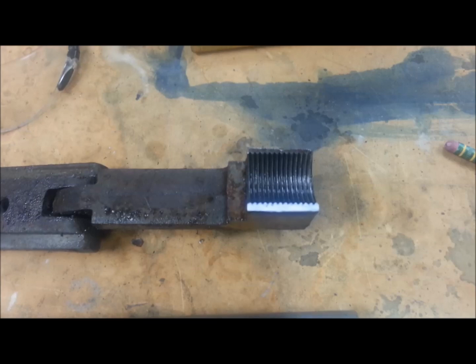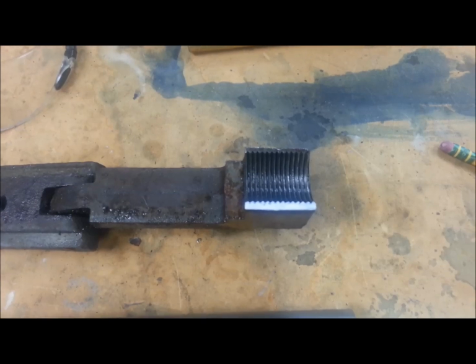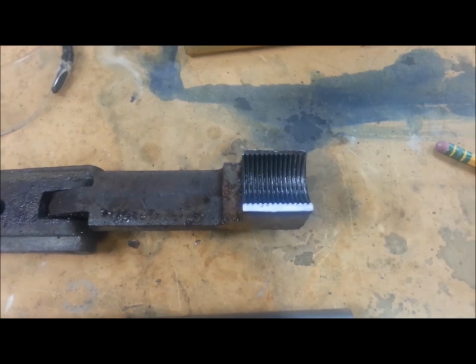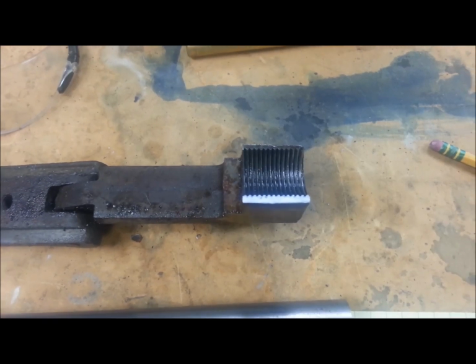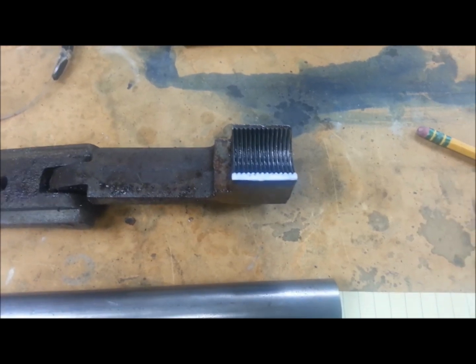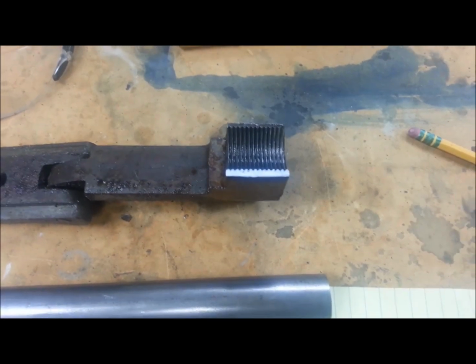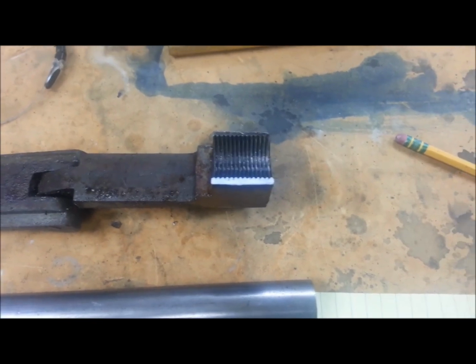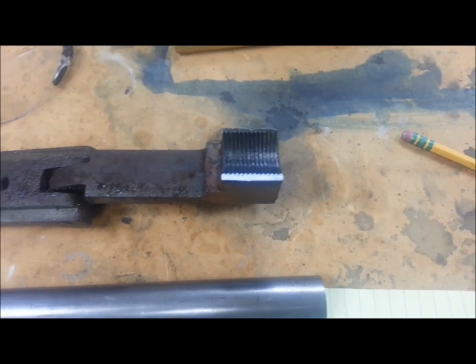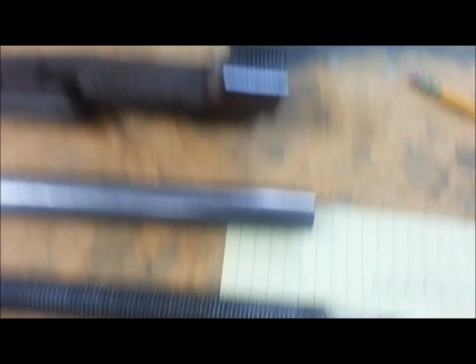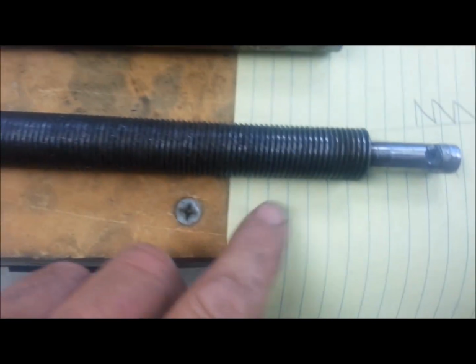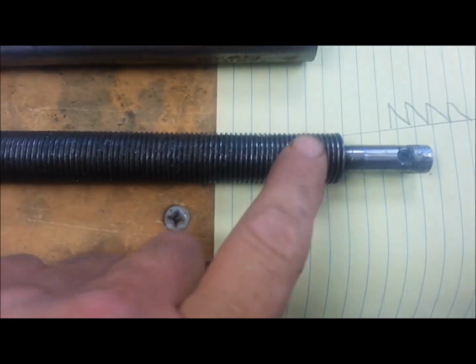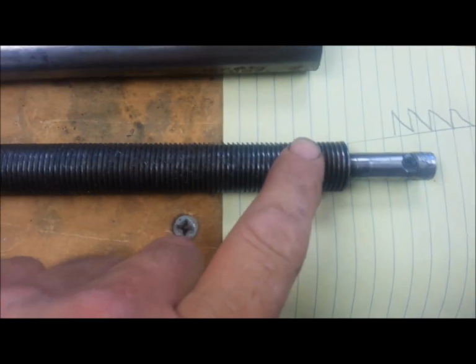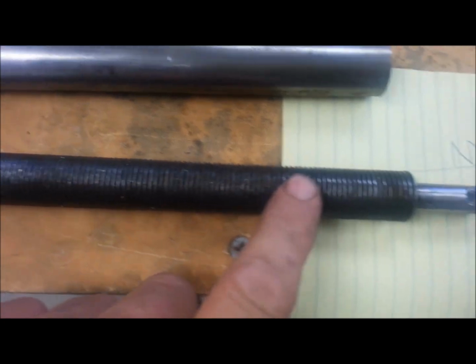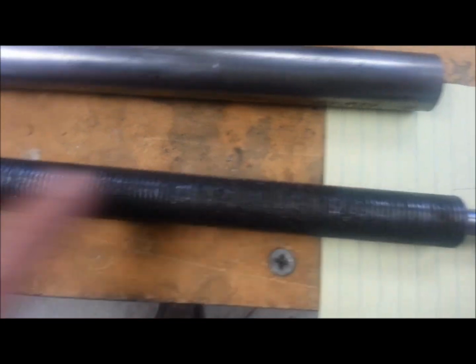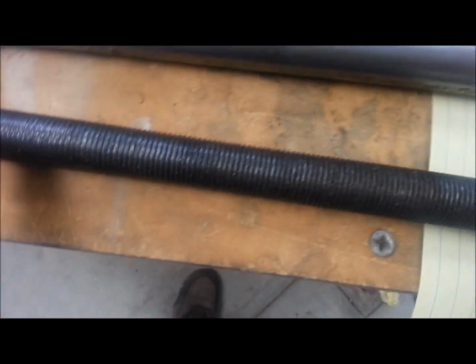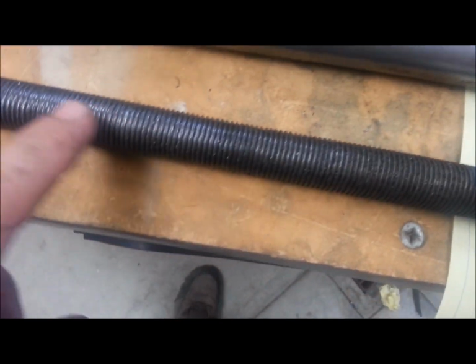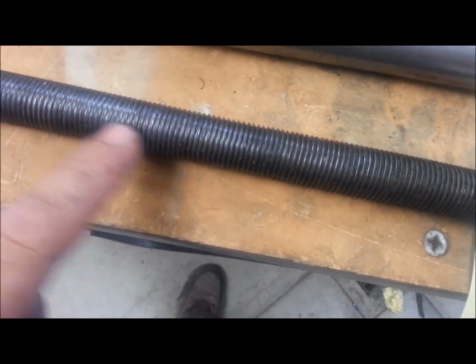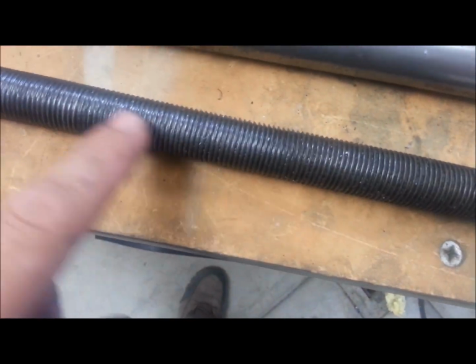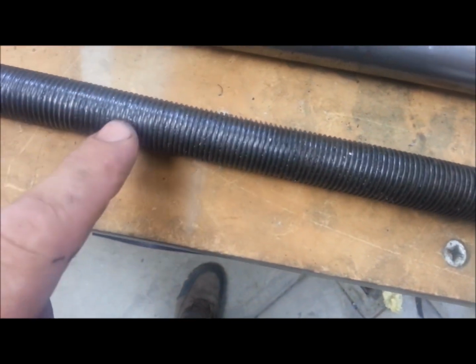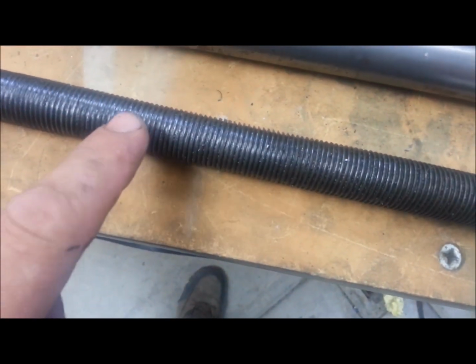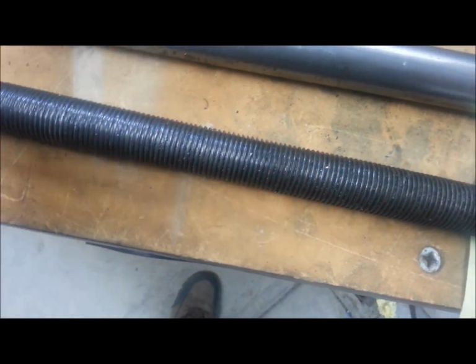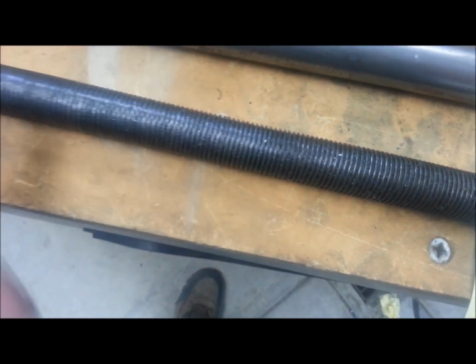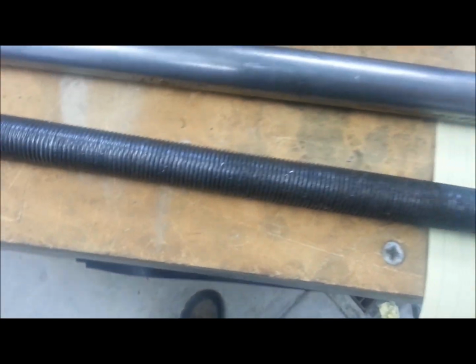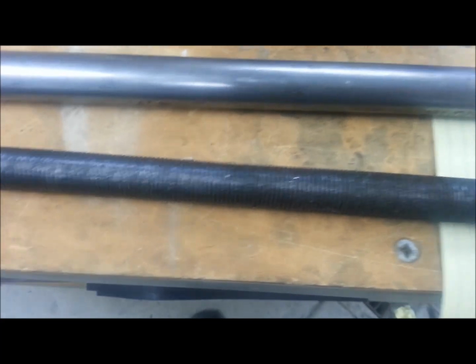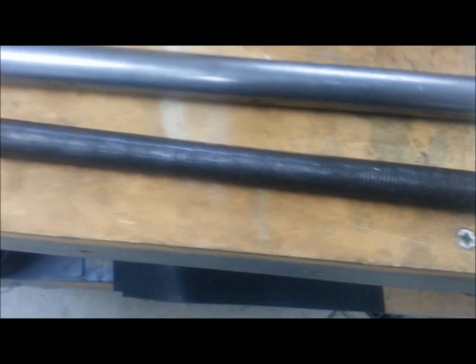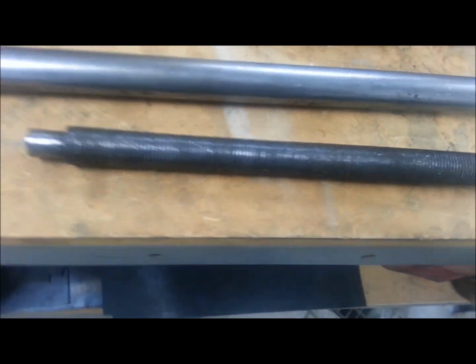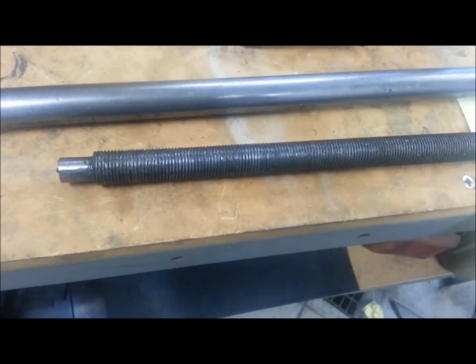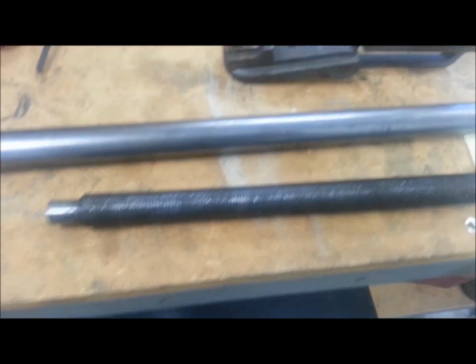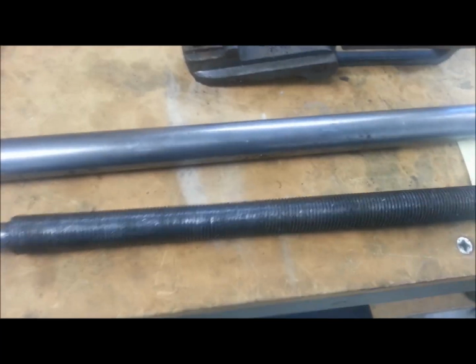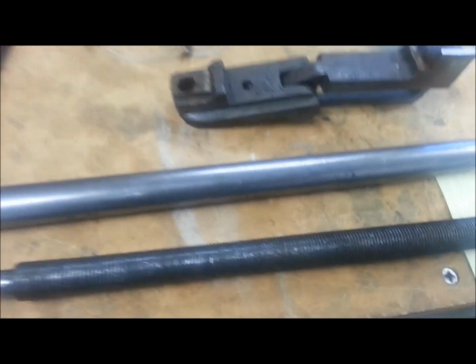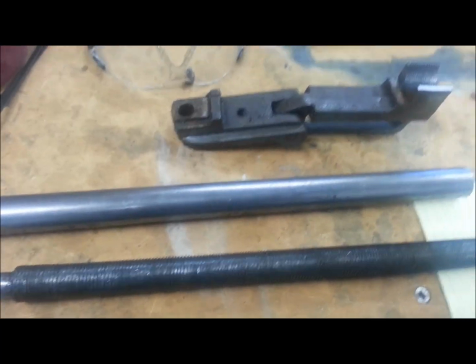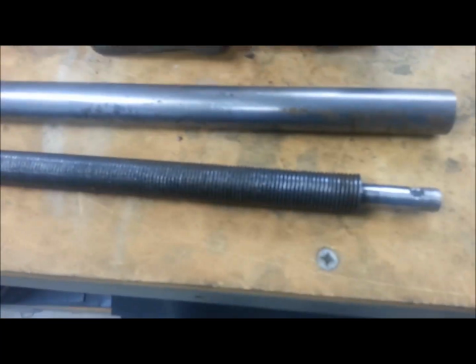I don't know whether that half nut is the culprit - it sure fits nice down on a fresh part of the screw. But down where these threads are all chewed up, it just keeps popping out. So we're going to make an attempt to make a new lead screw.